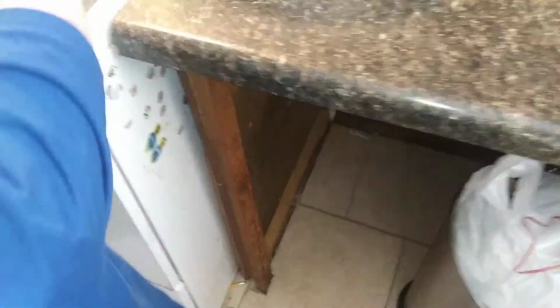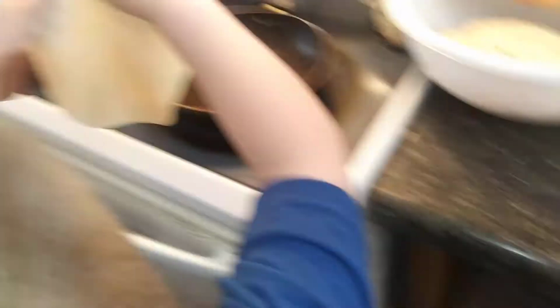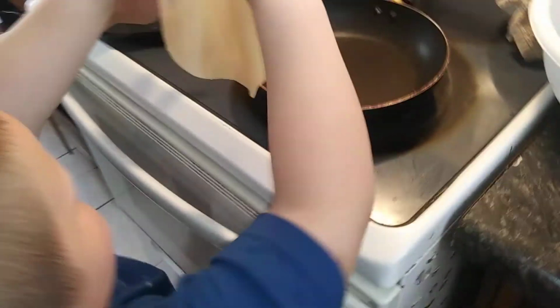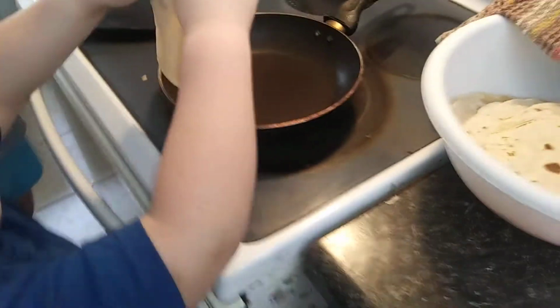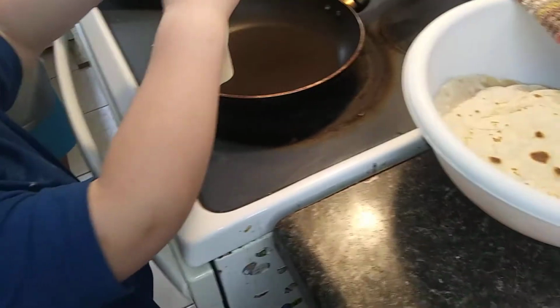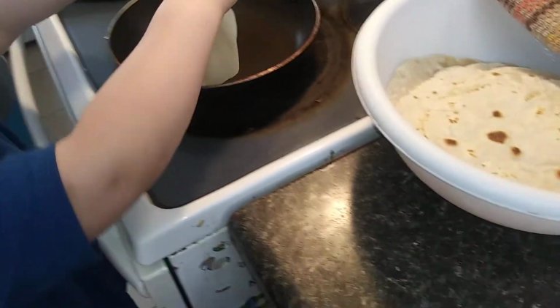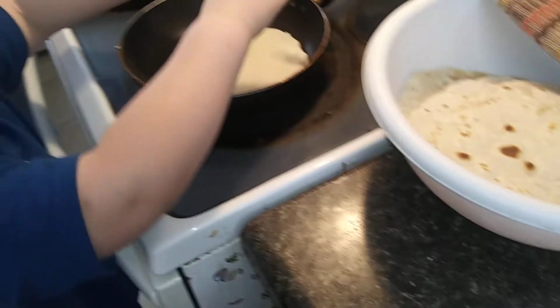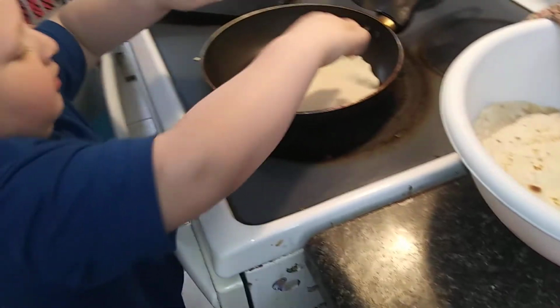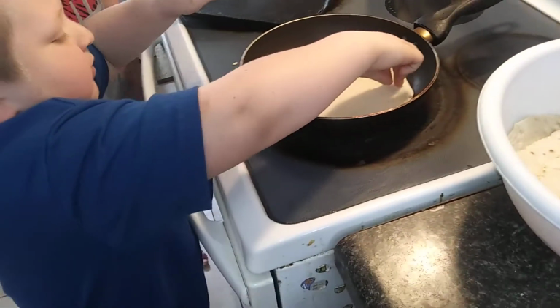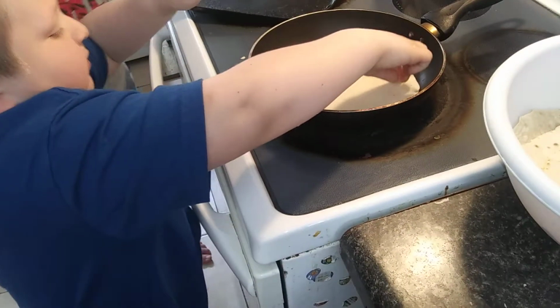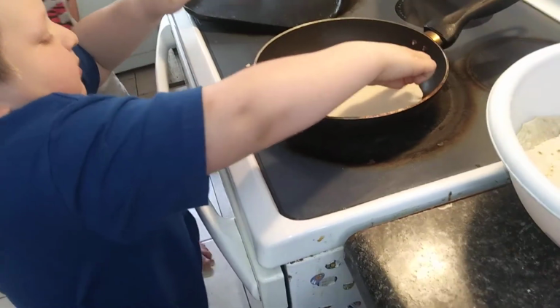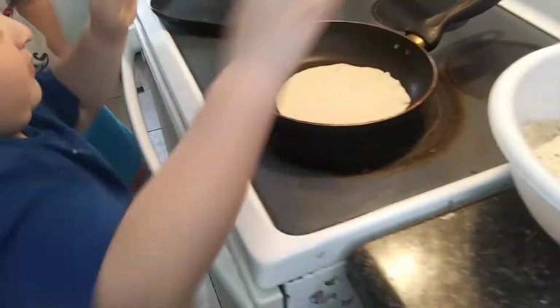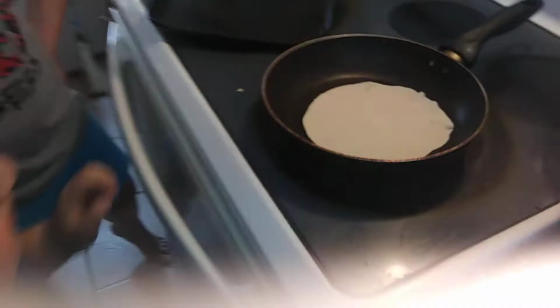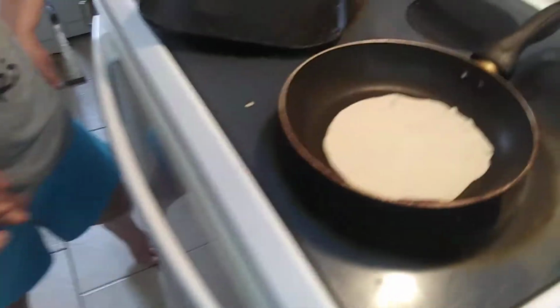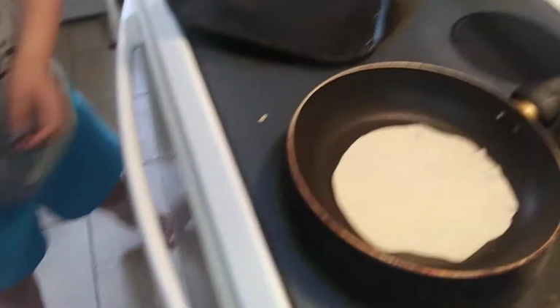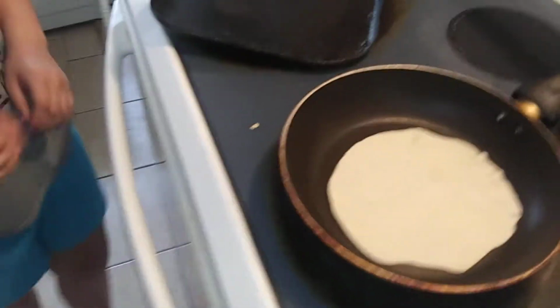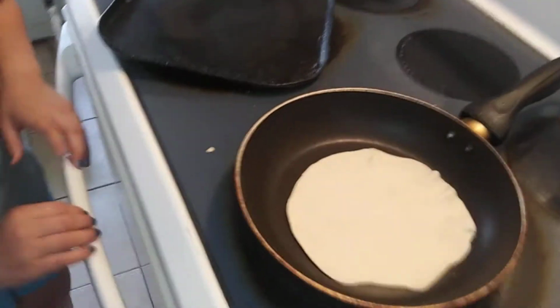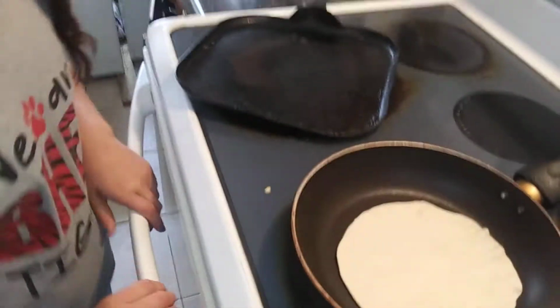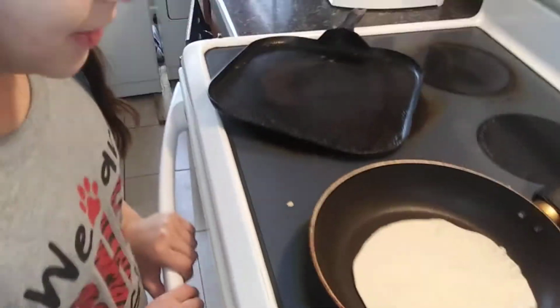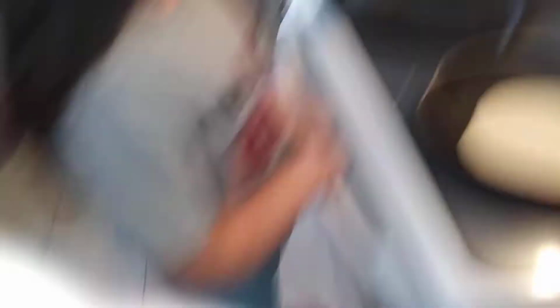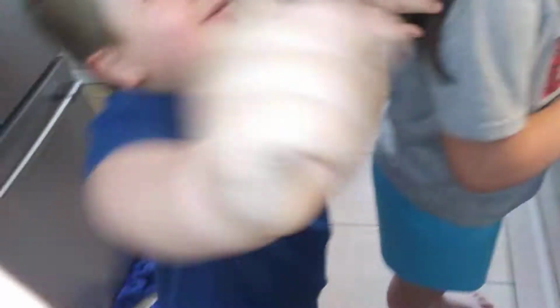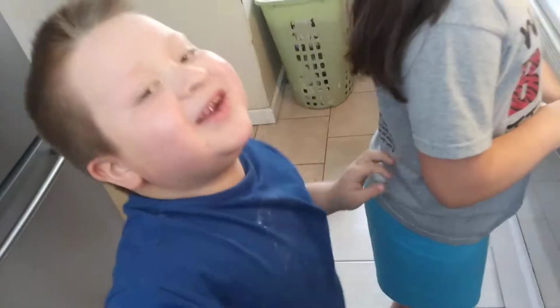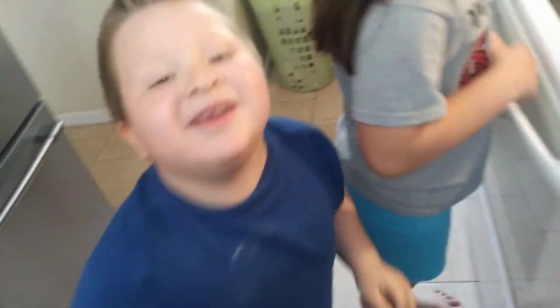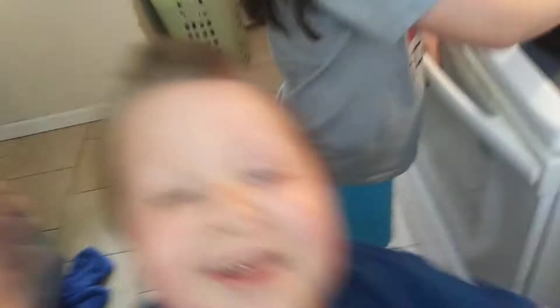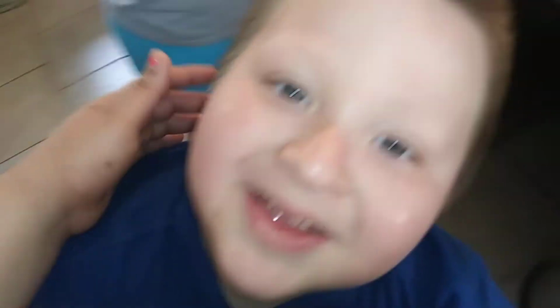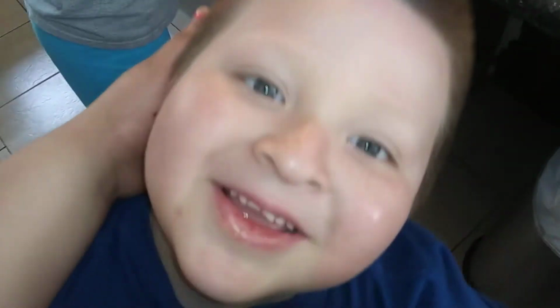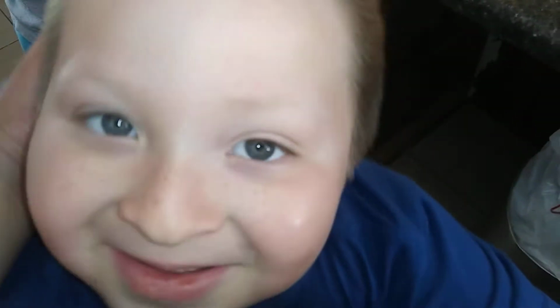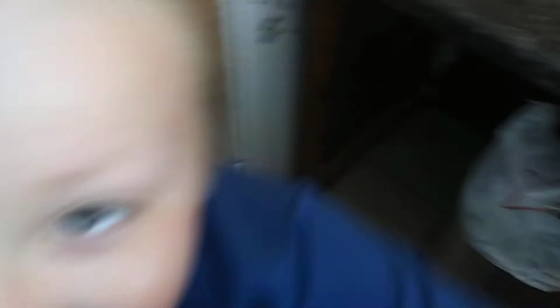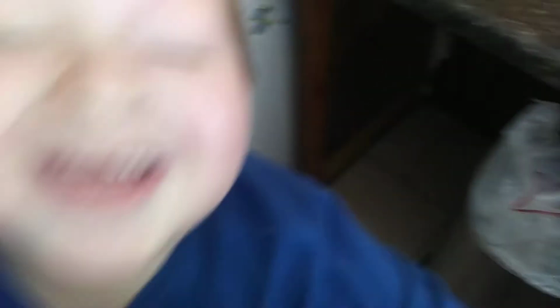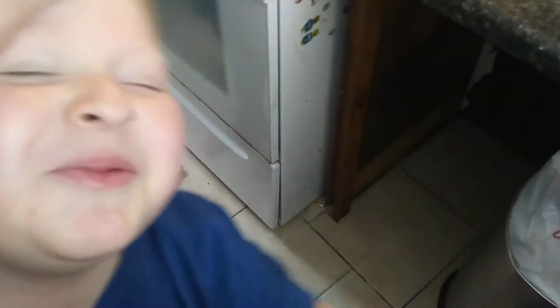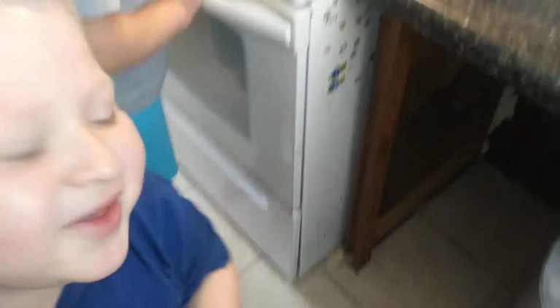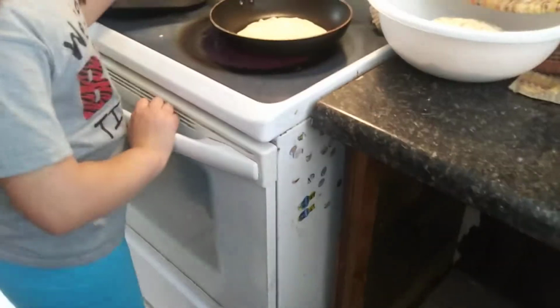Lay it on there — there you go. It's shrinking, see? Now it's gonna cook. Good job, good job, you did good.